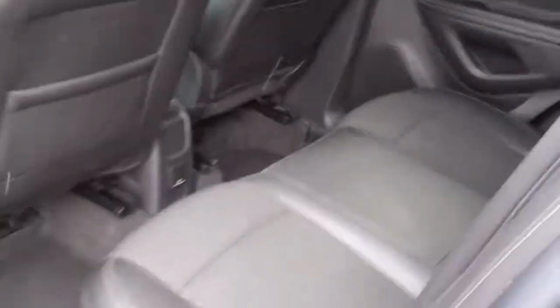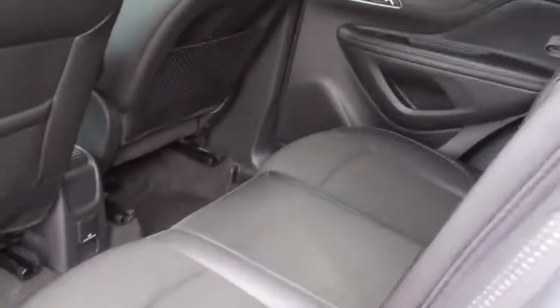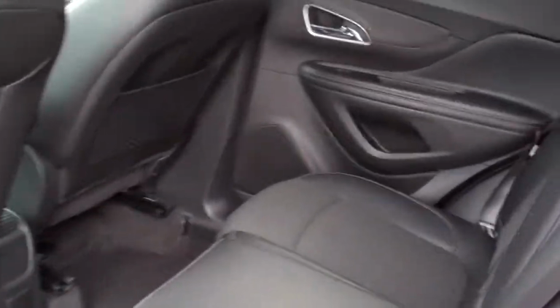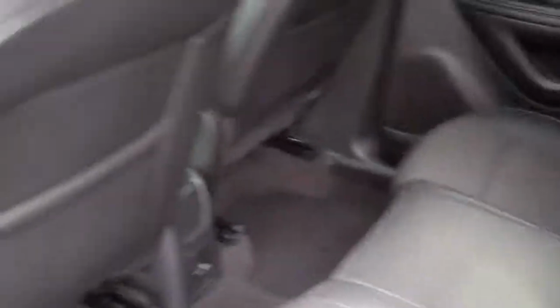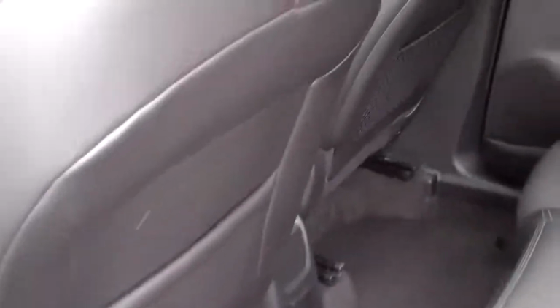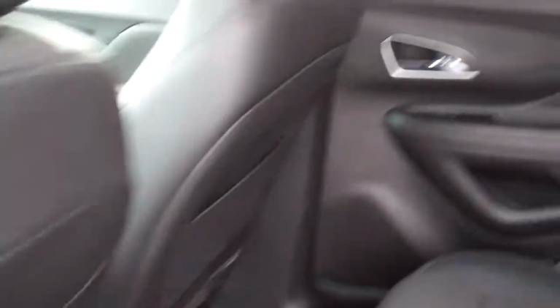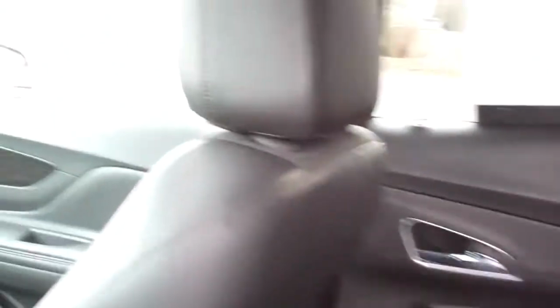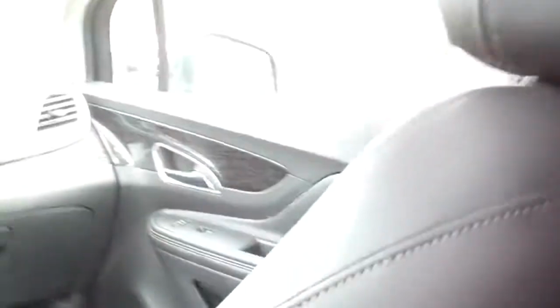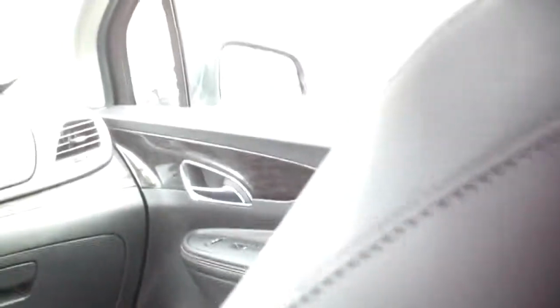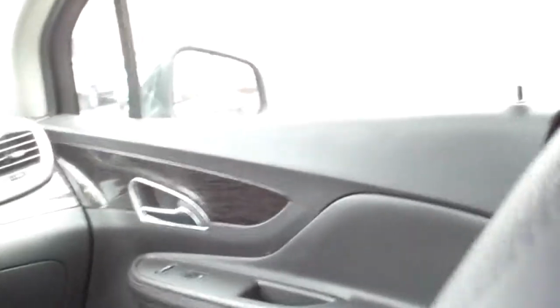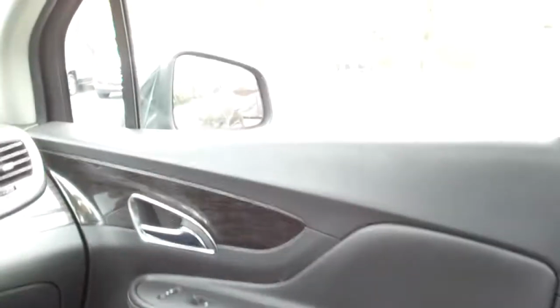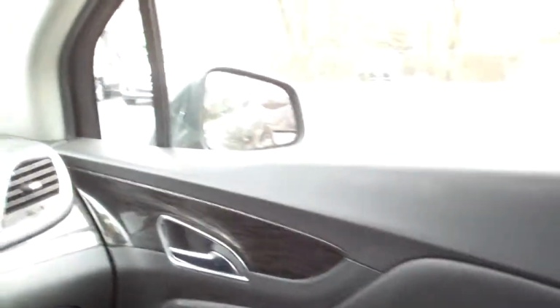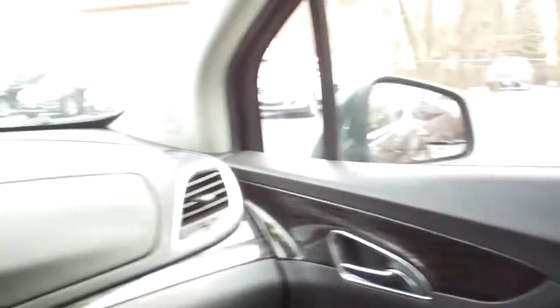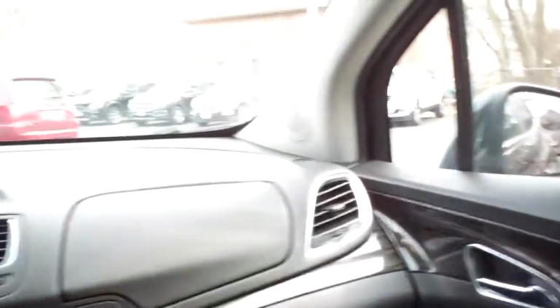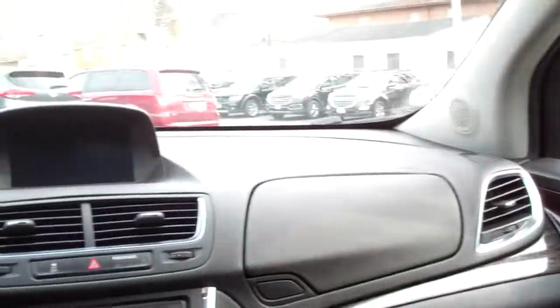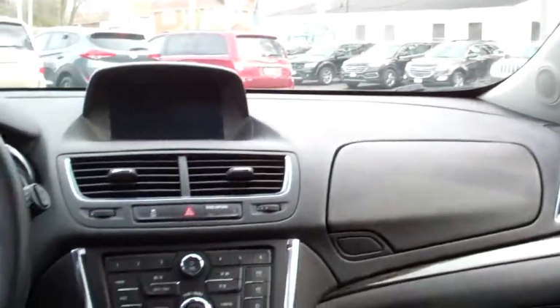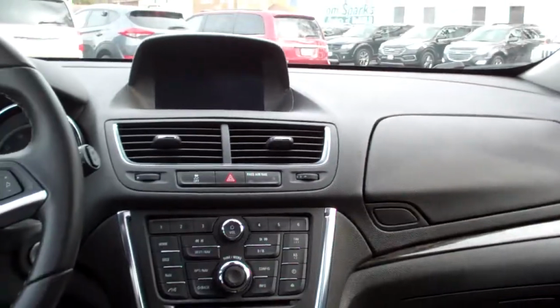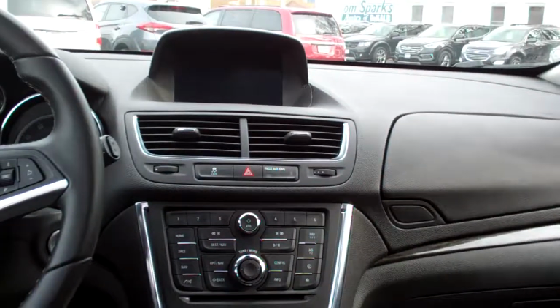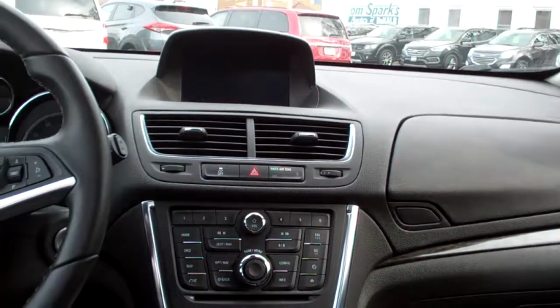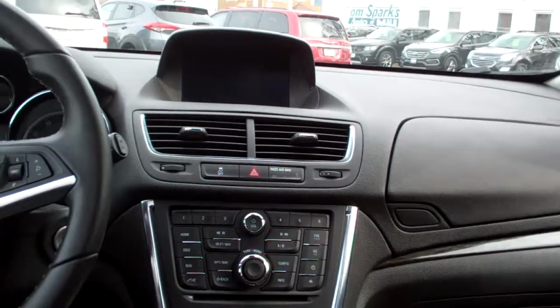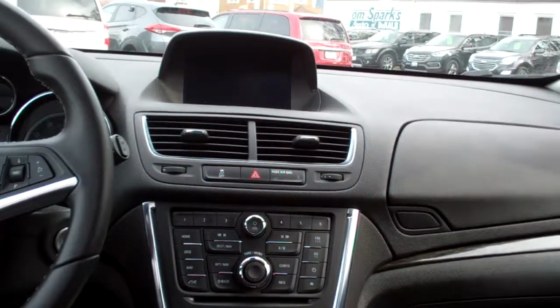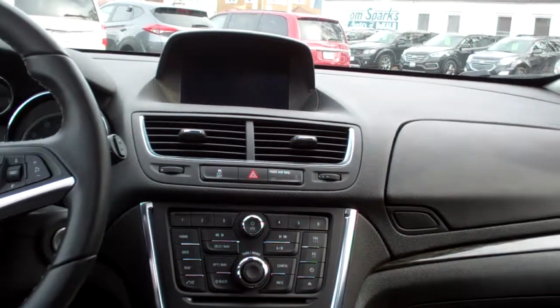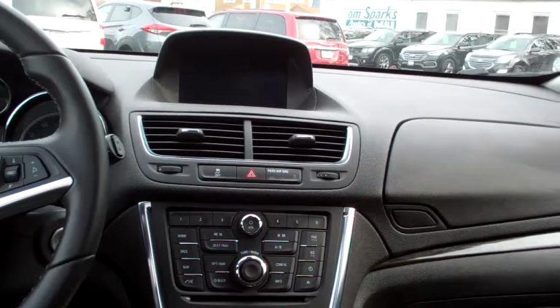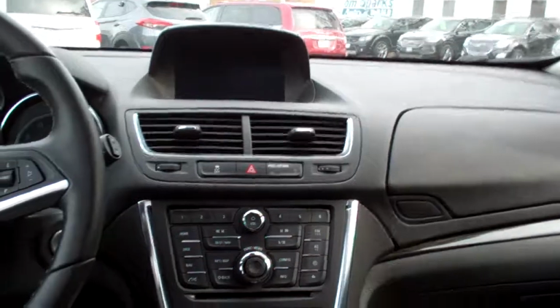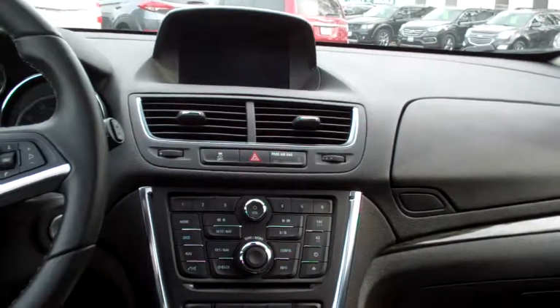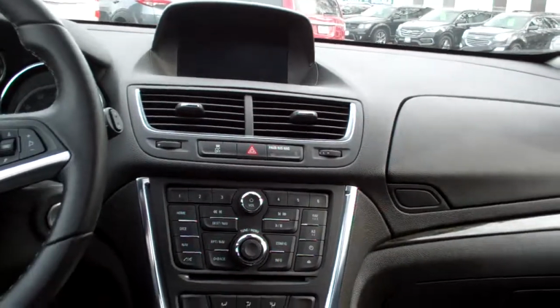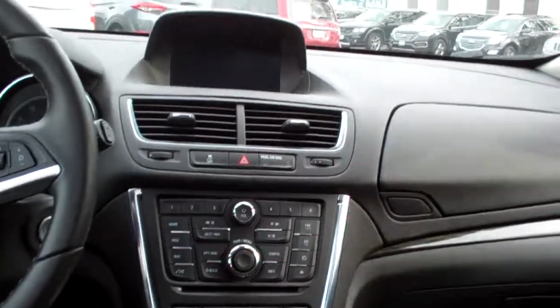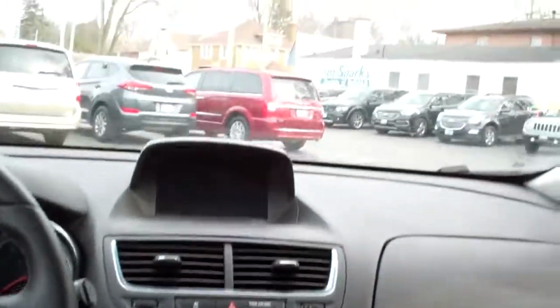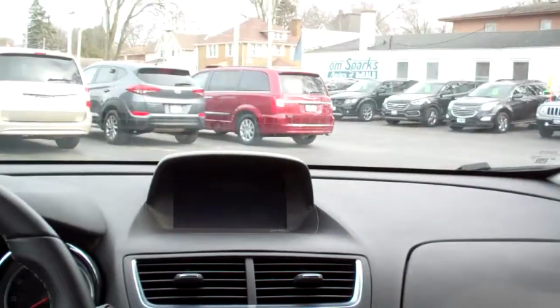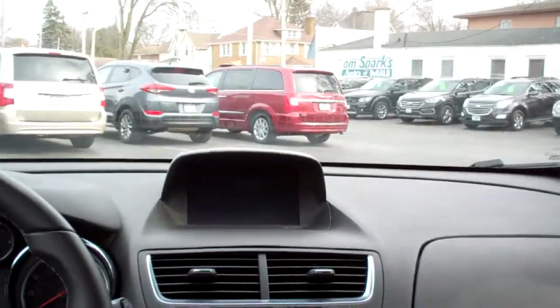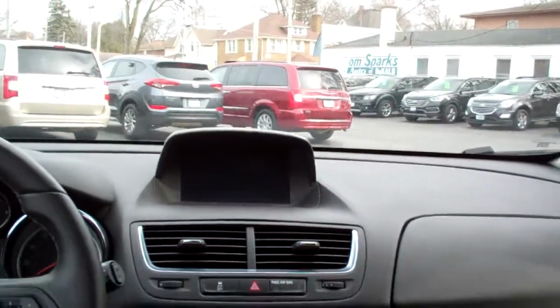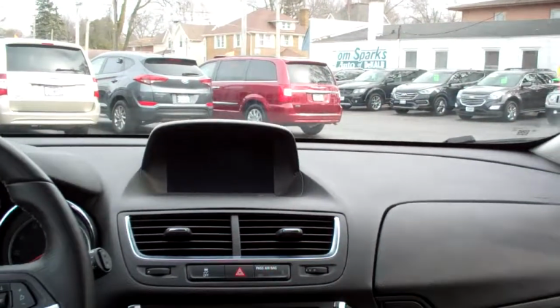Black cloth, nice and clean, good room back here actually. Nice wood trim throughout the car. You got AM, FM, CD, satellite radio with navigation, backup camera shows up there.